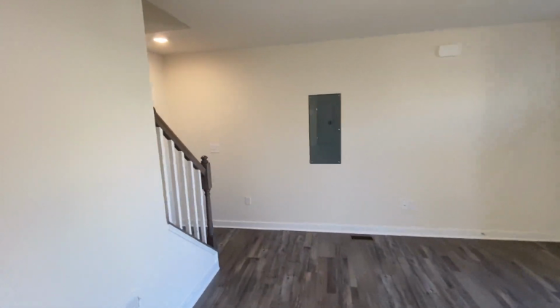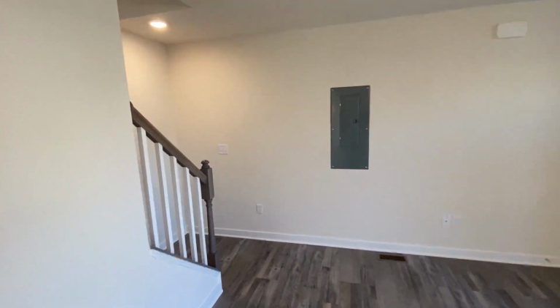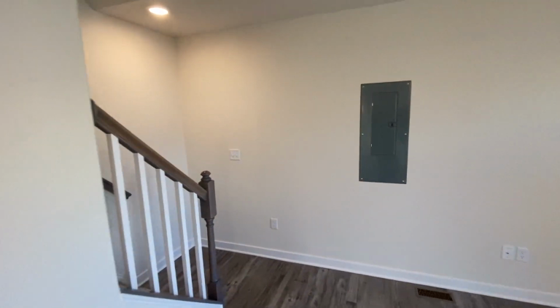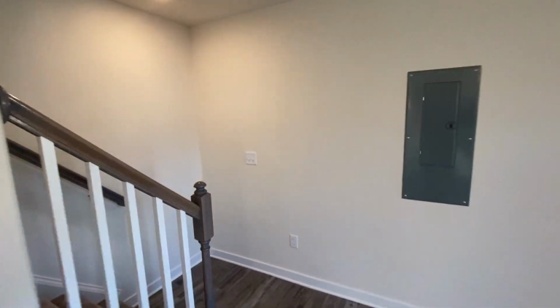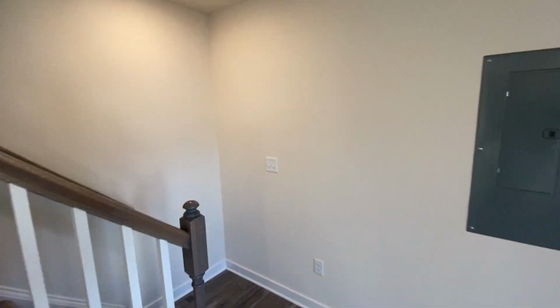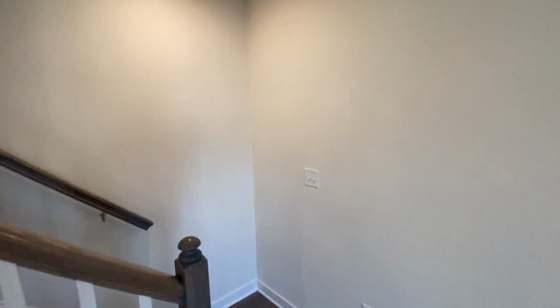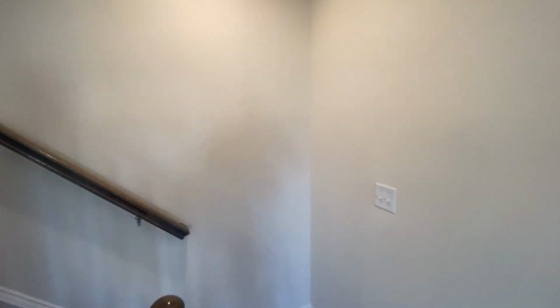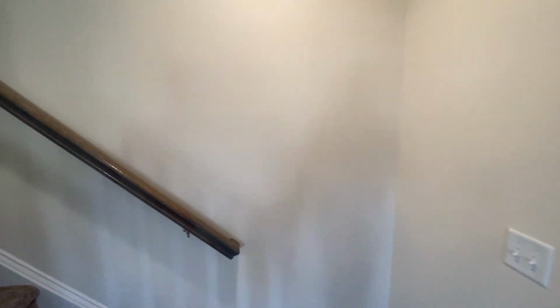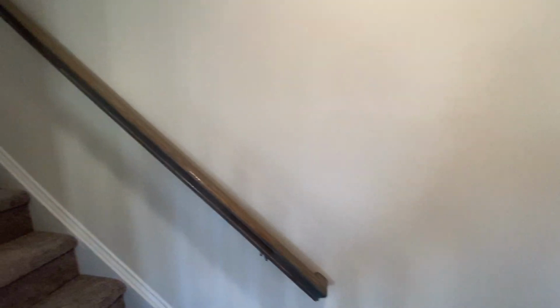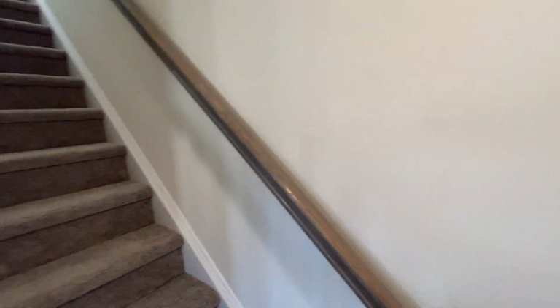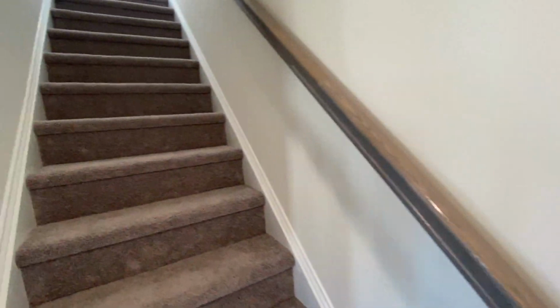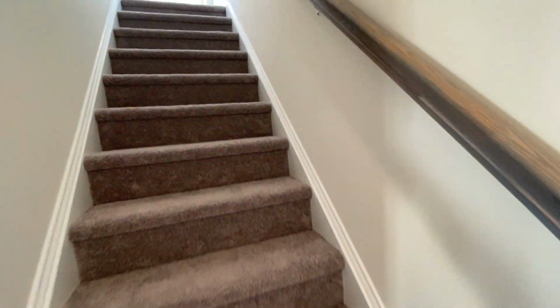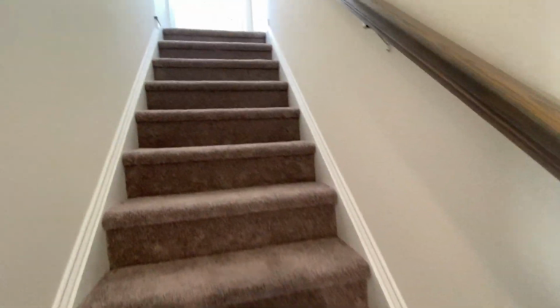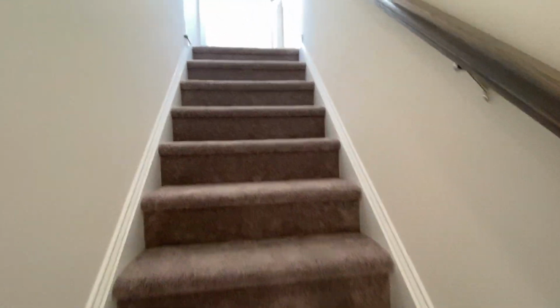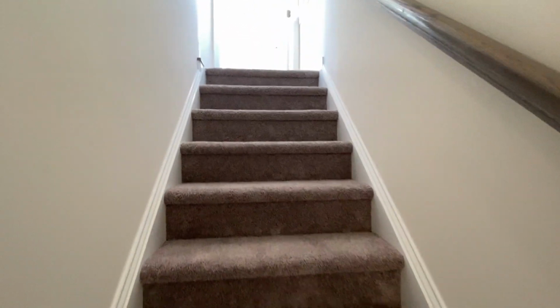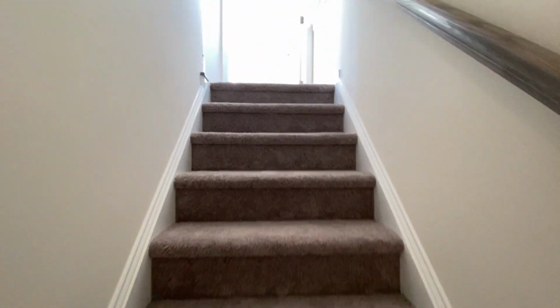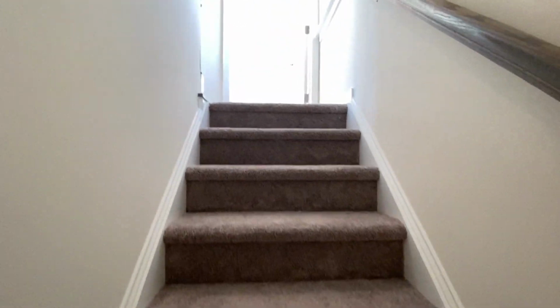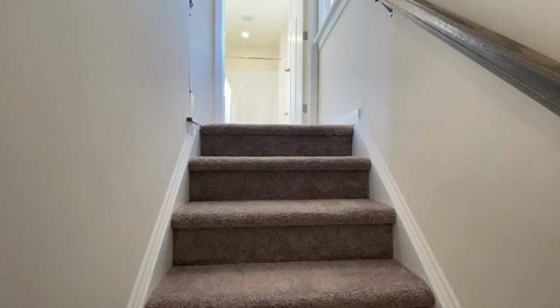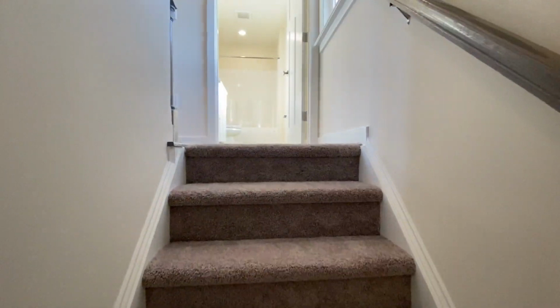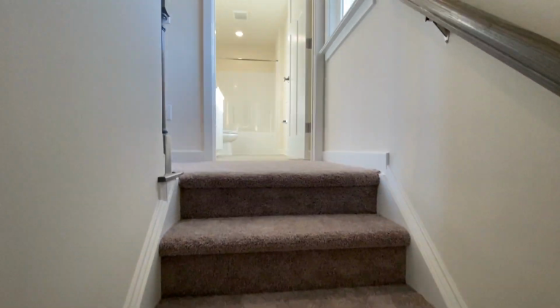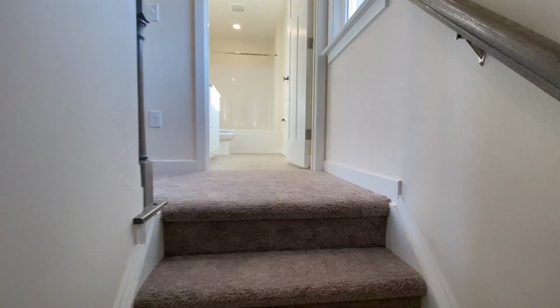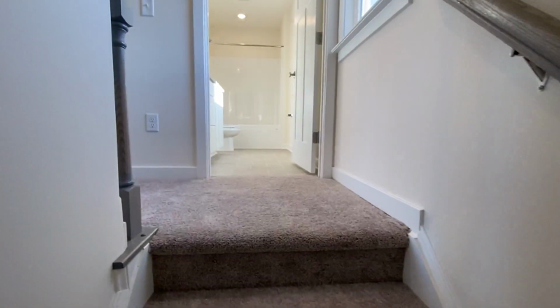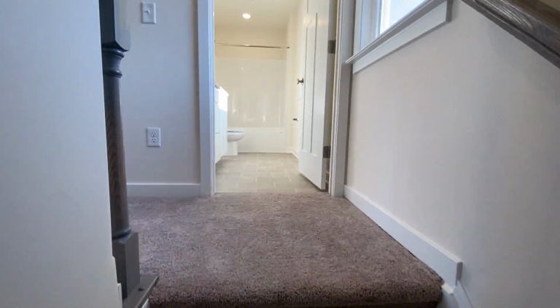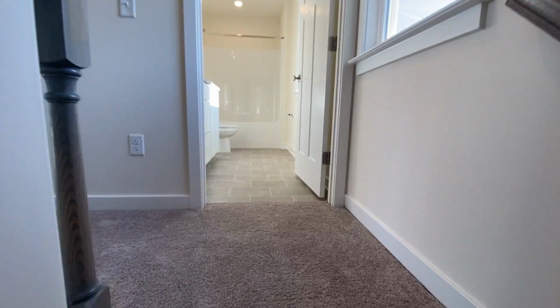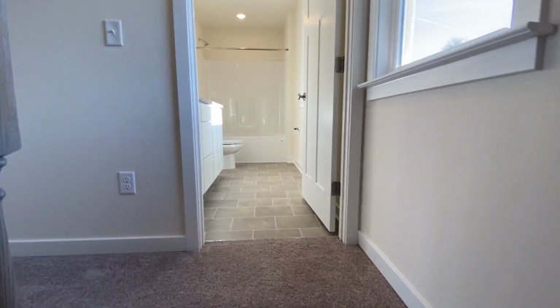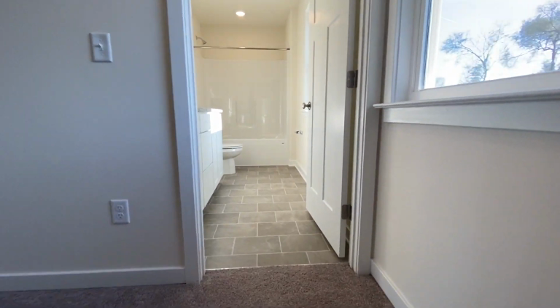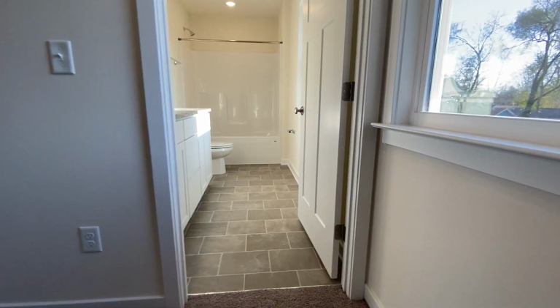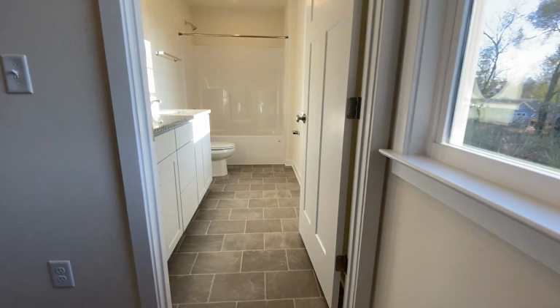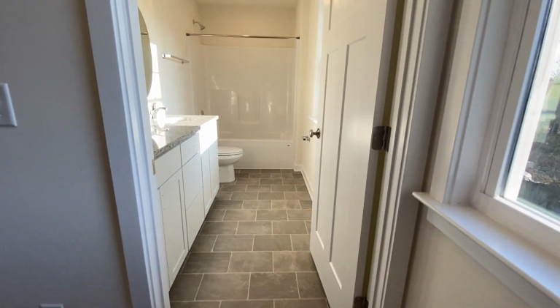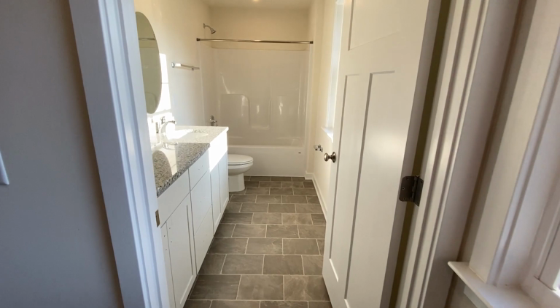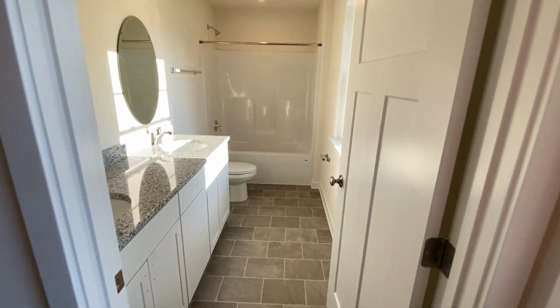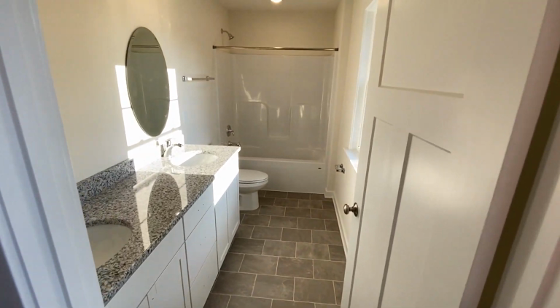Up the stairs, we've got two bedrooms and the full bath. The full bath is right at the top of the landing here. There are lots of windows, lots of natural lighting, and a good open area.